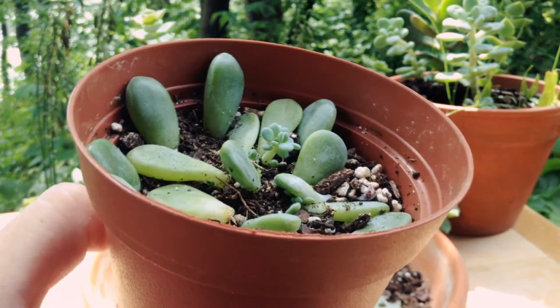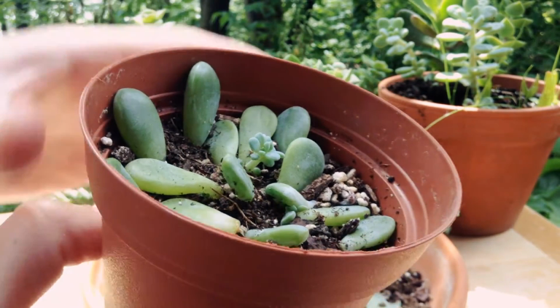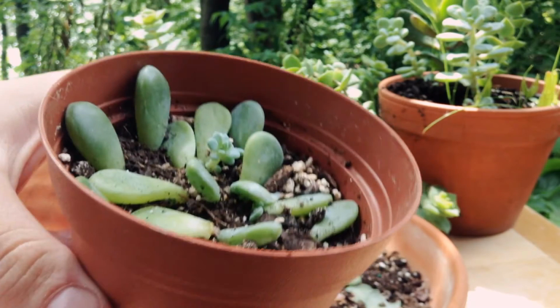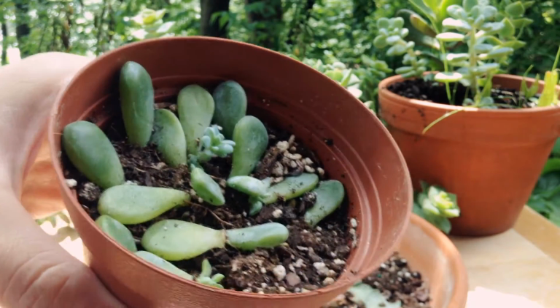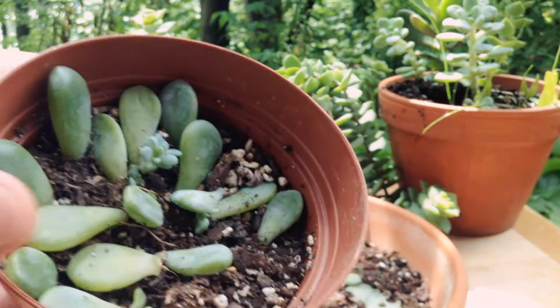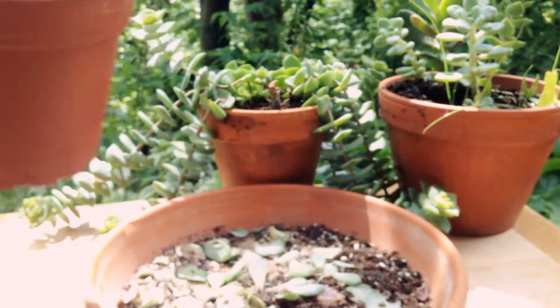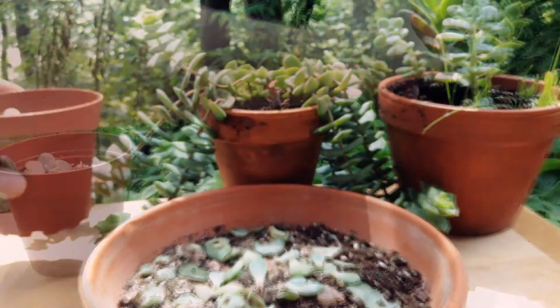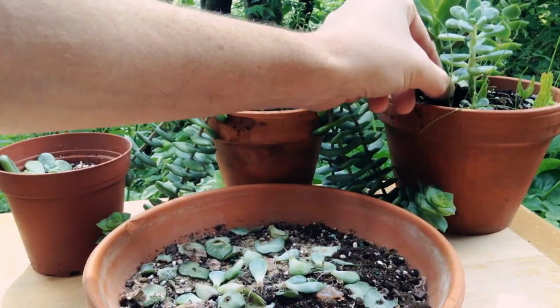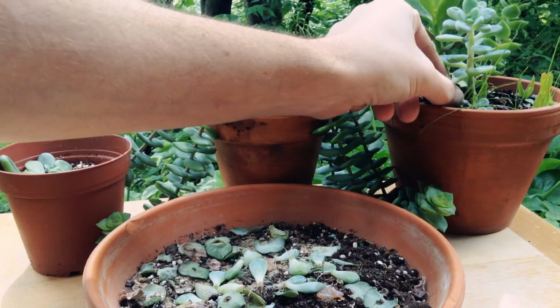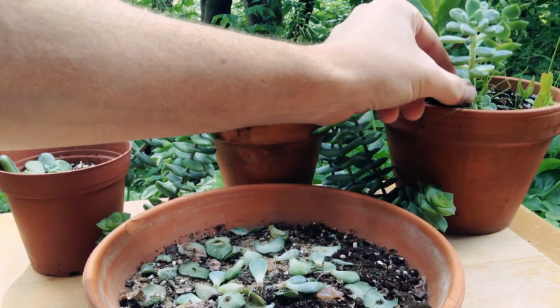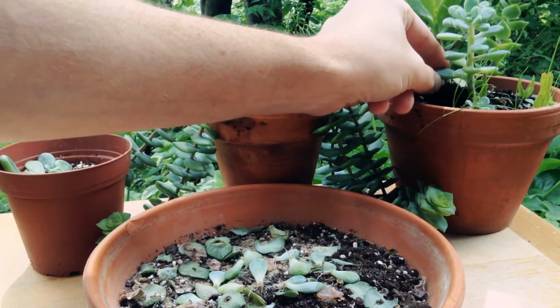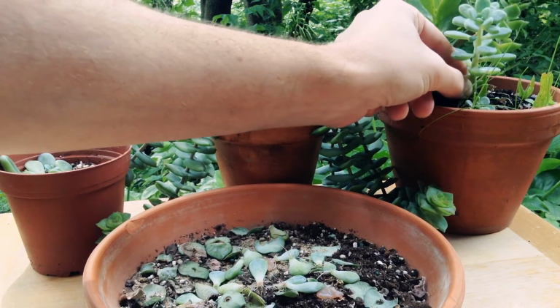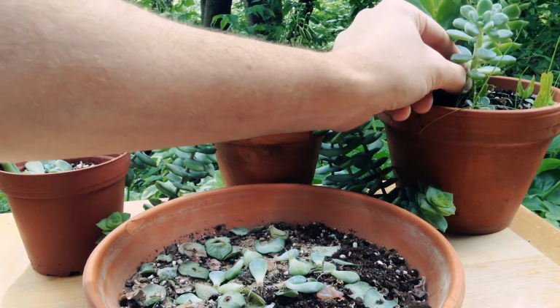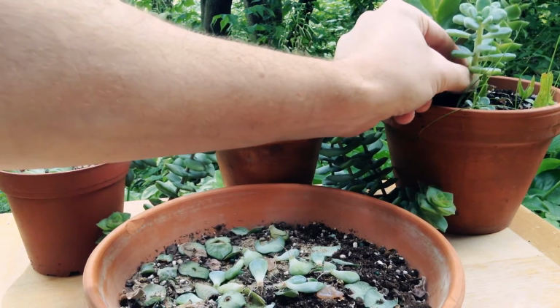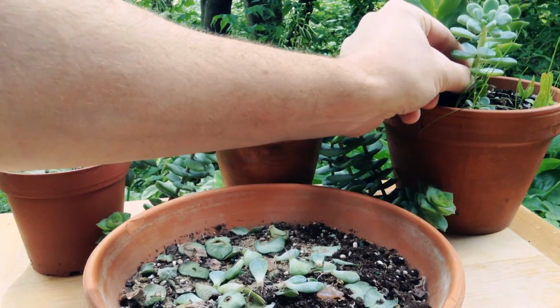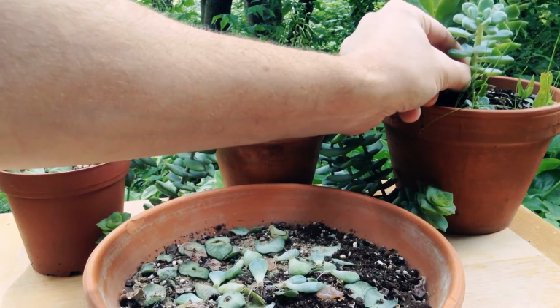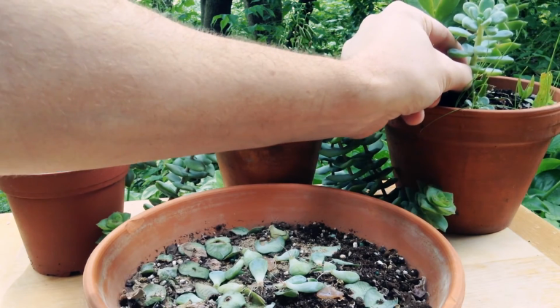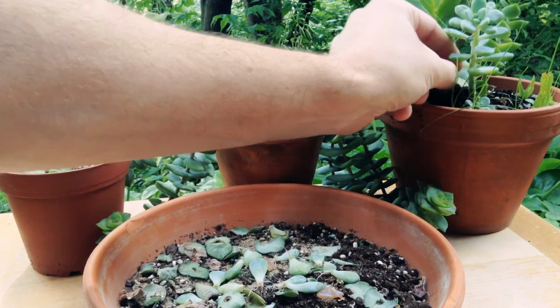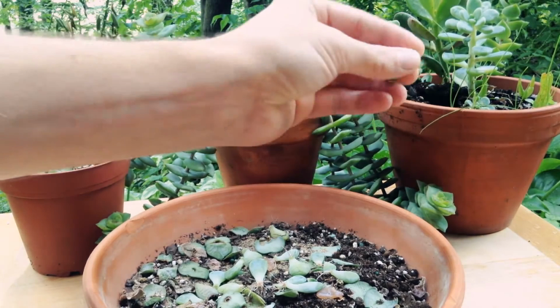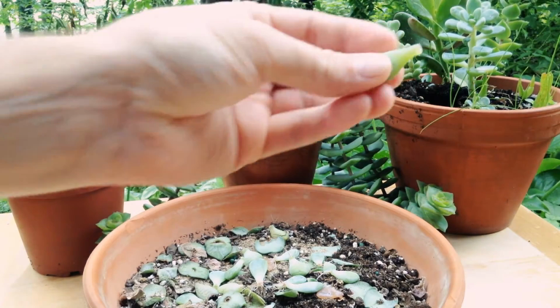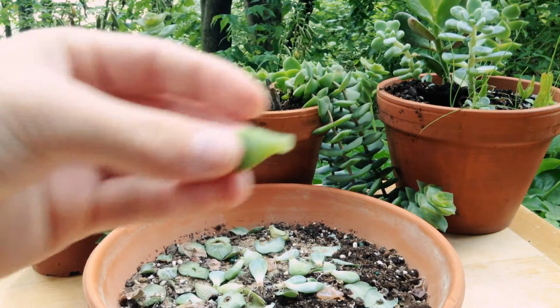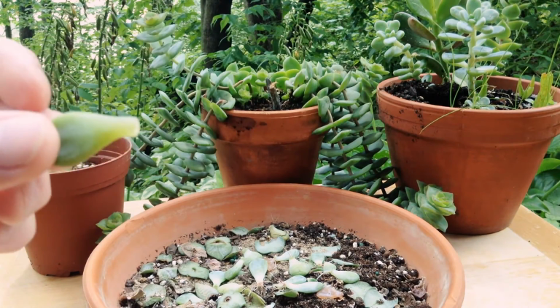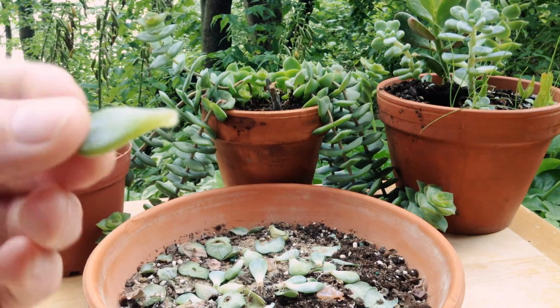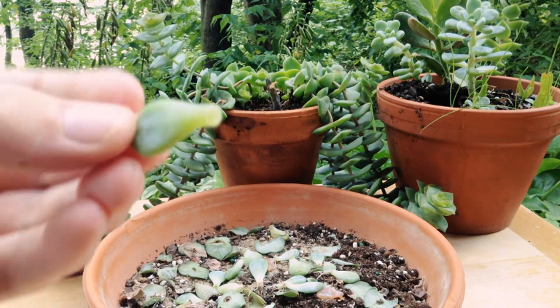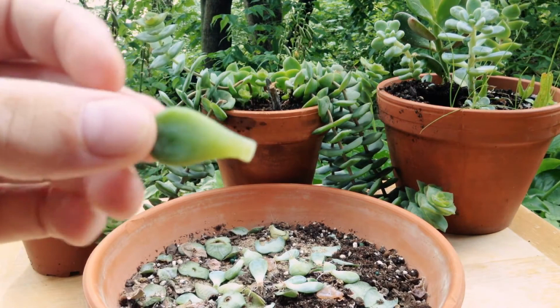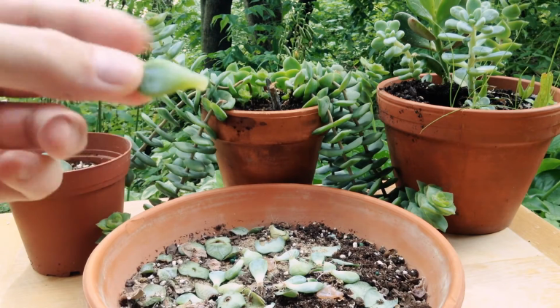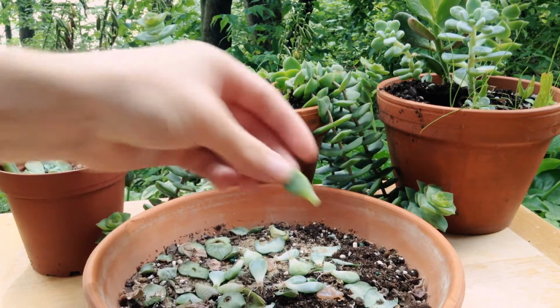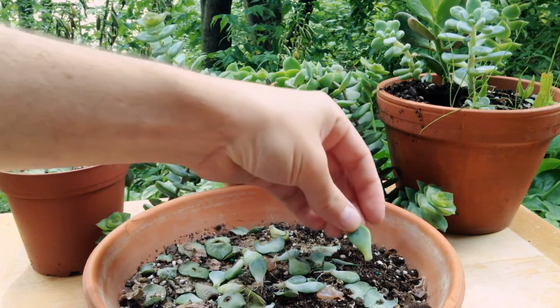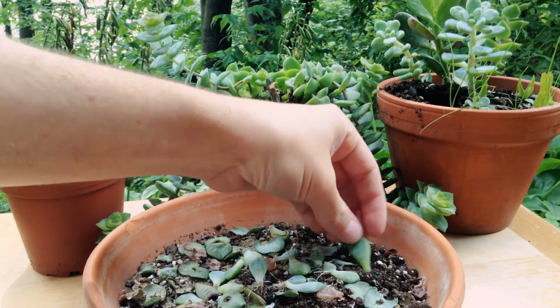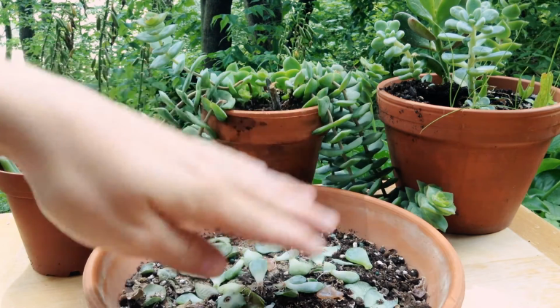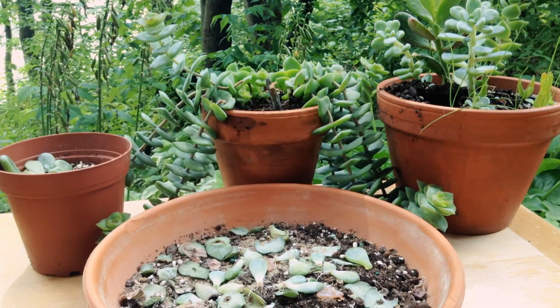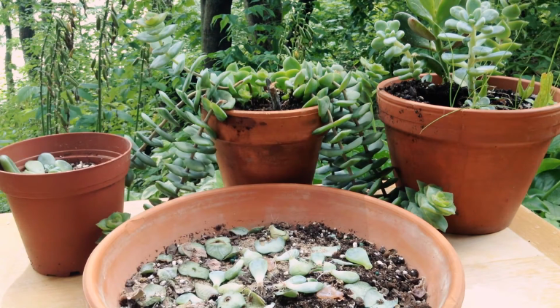So this propagation method really works. Just wiggle them until they pop off, and just like that, we've got a little leaf cutting. I set these out on my normal potting soil.